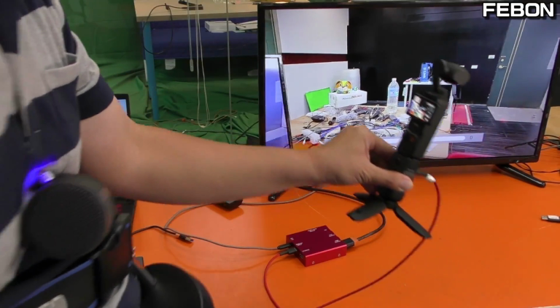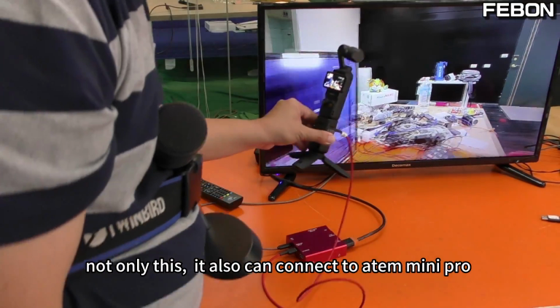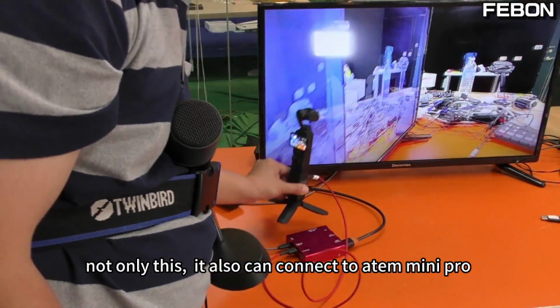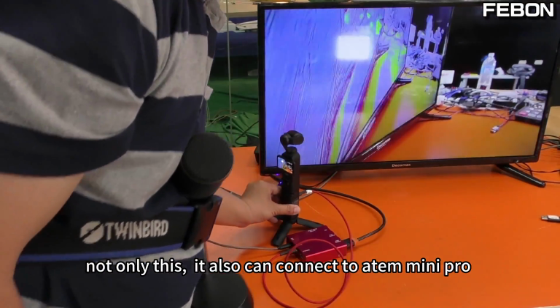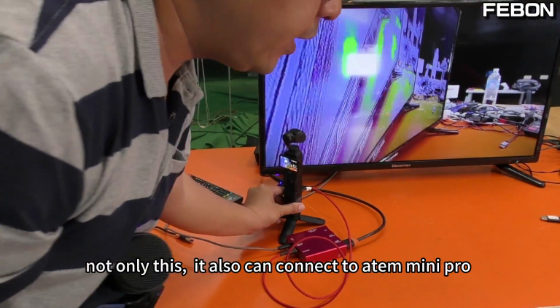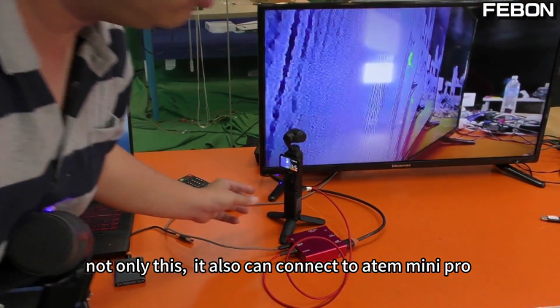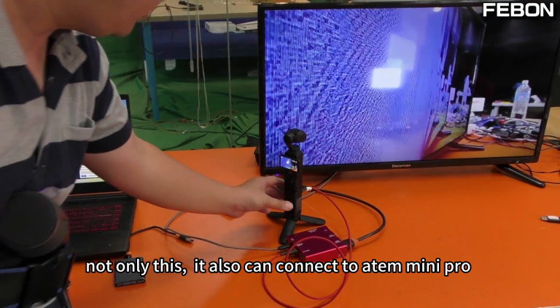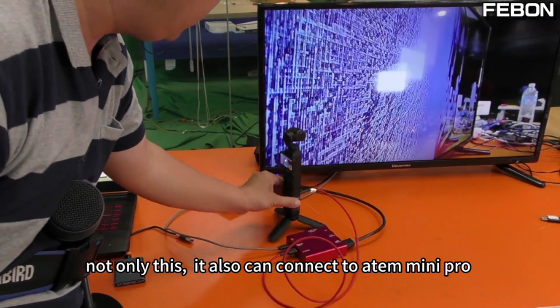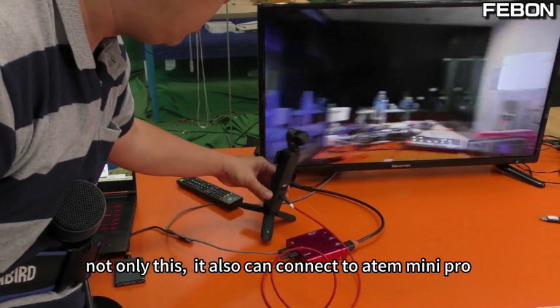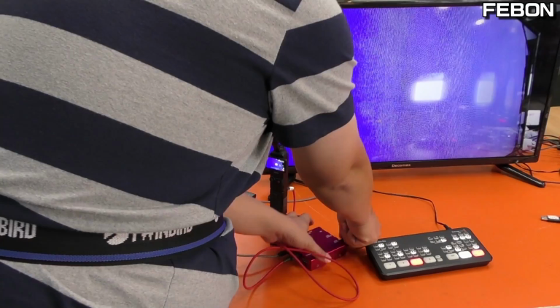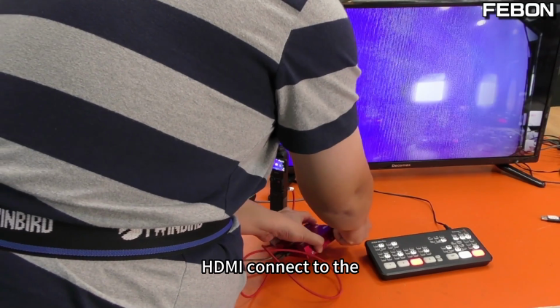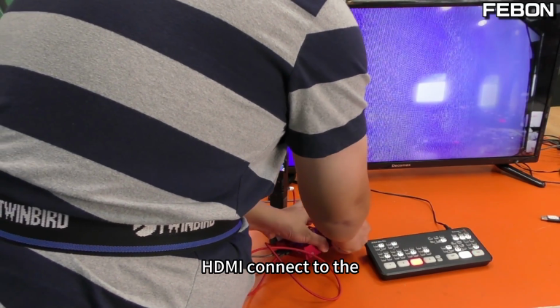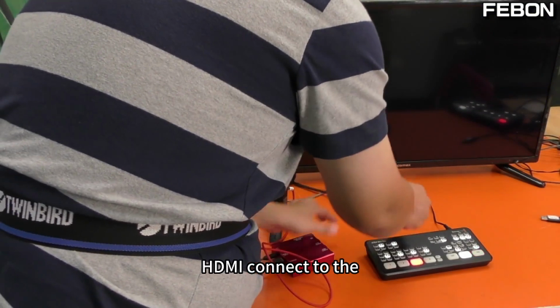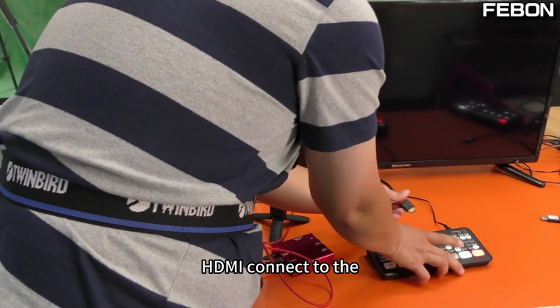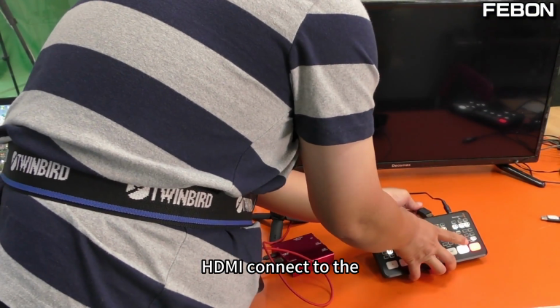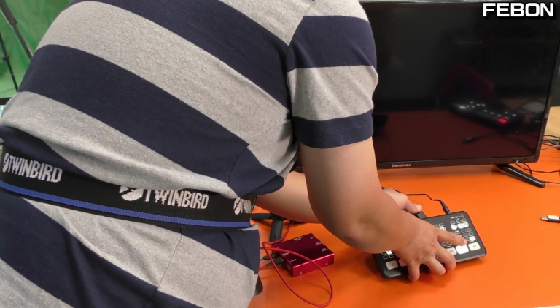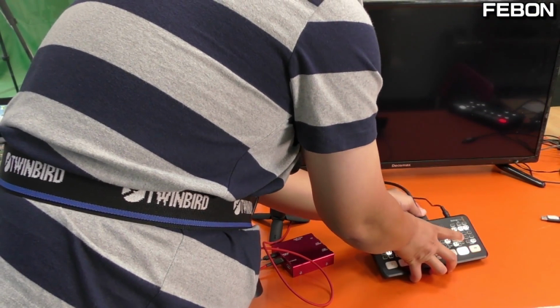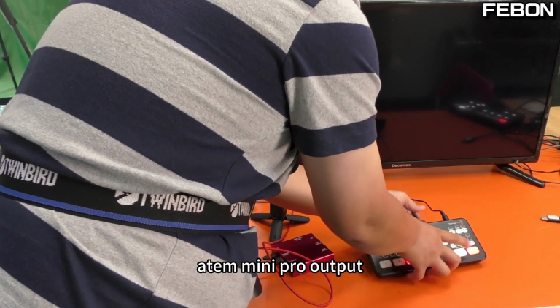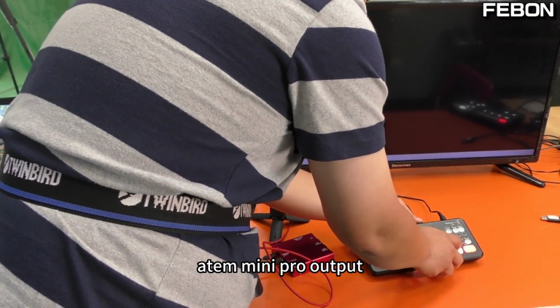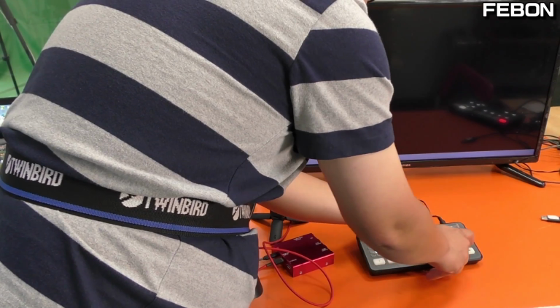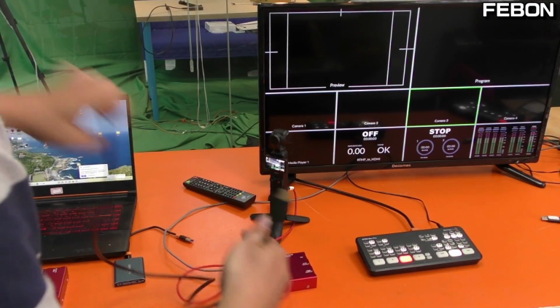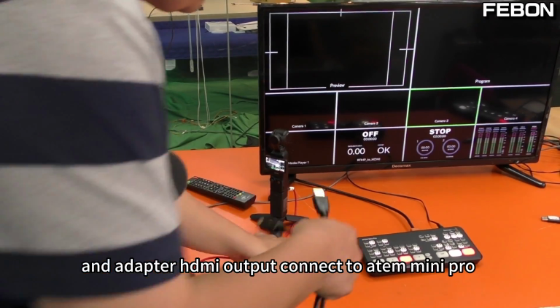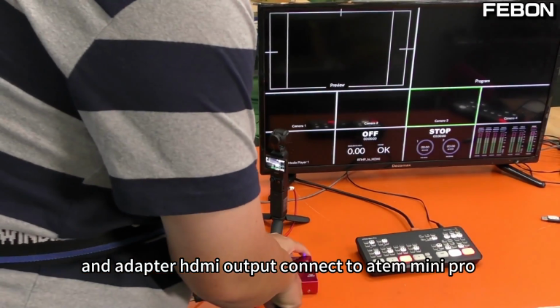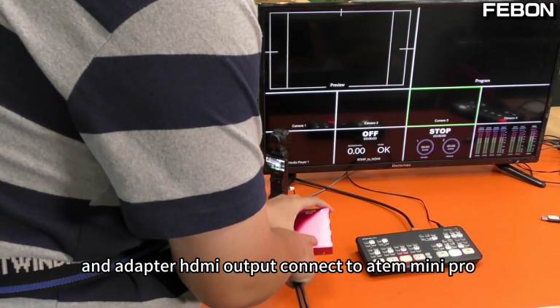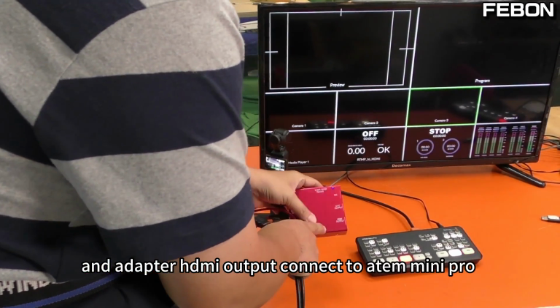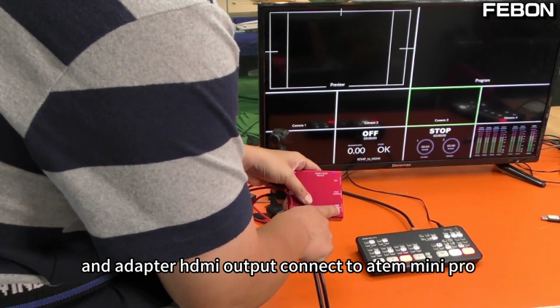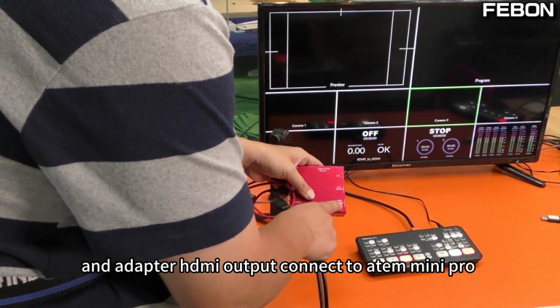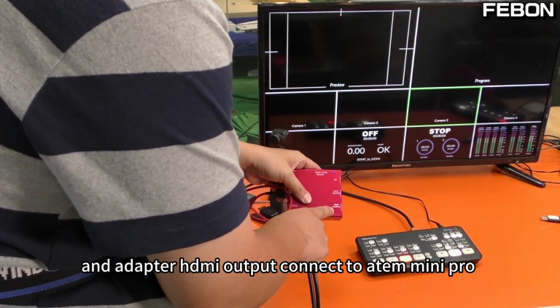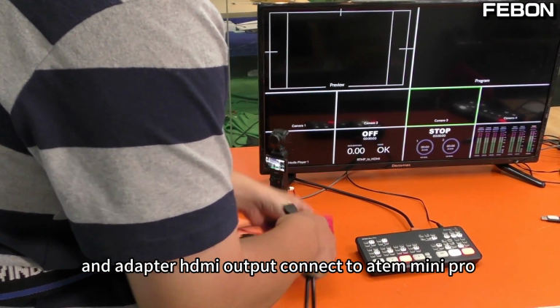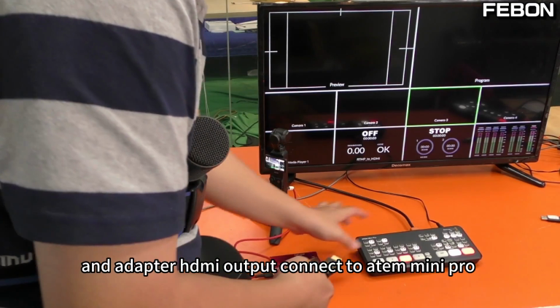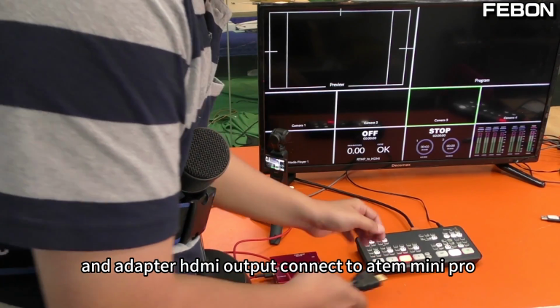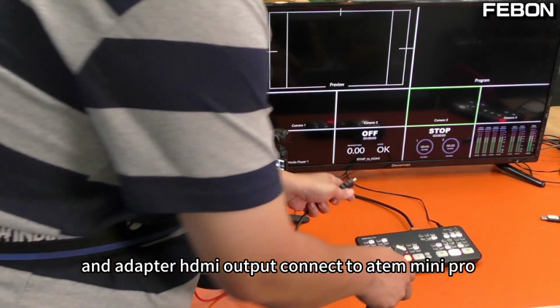Not only this — it can also connect to the ANT Mini Pro via HDMI. Connect to the ANT Mini output, and the adapter HDMI output connects to the ANT Mini channel 2.